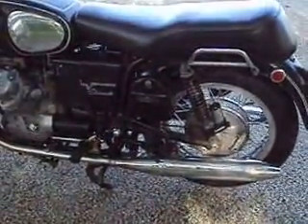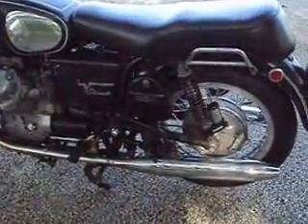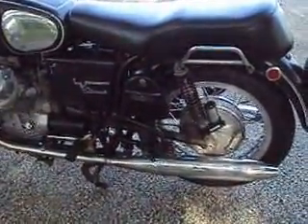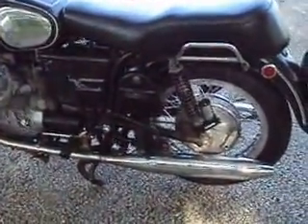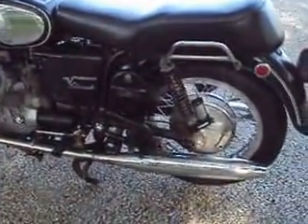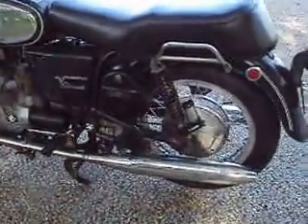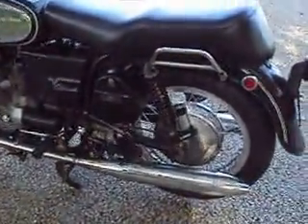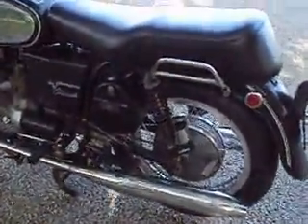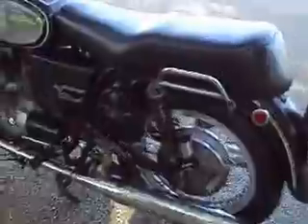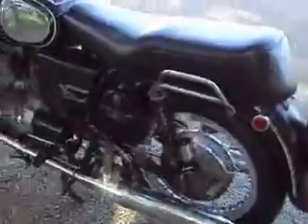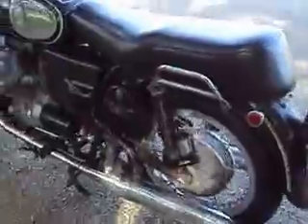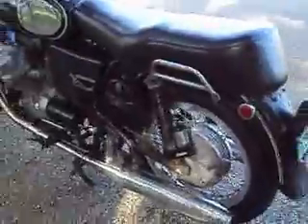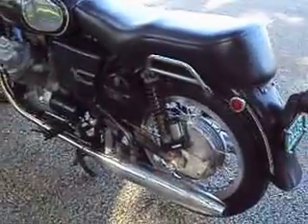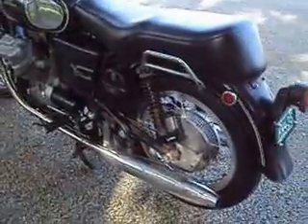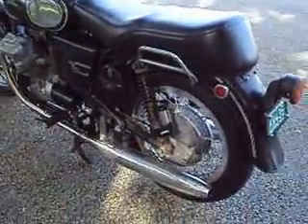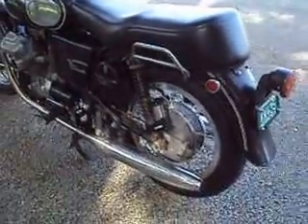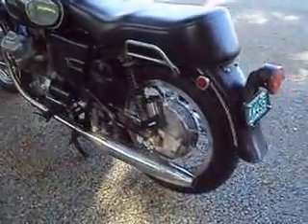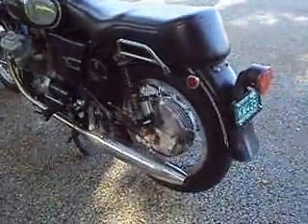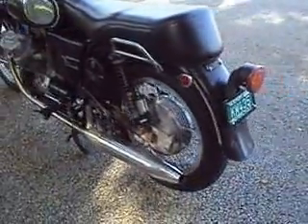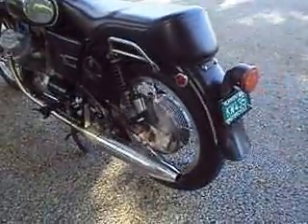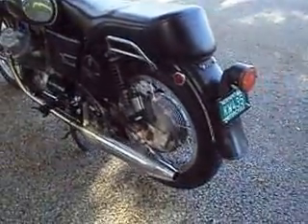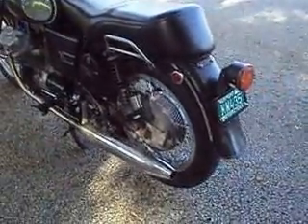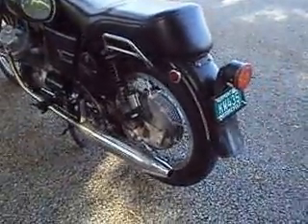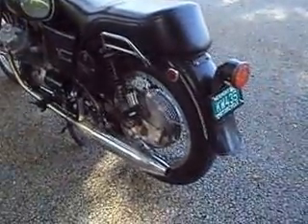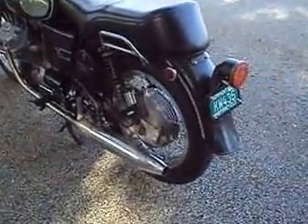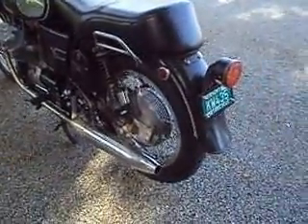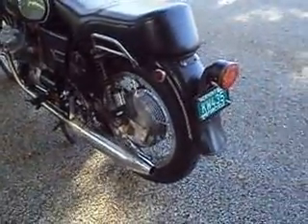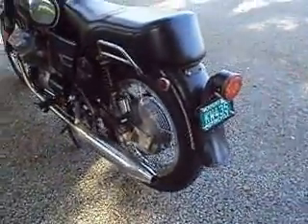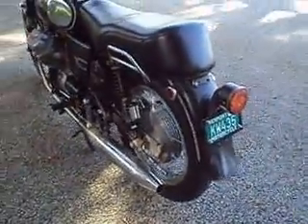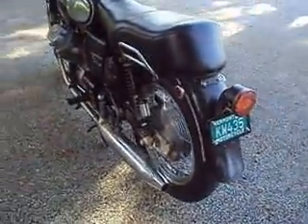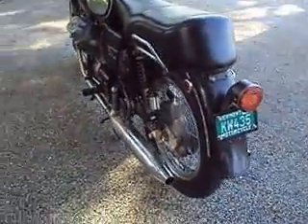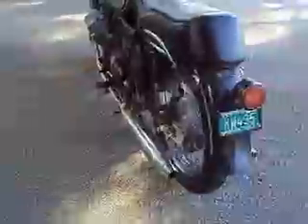Starts pretty damn easy — actually, it starts excellent. Doesn't smoke. Doesn't leak. It's a good old Guzzi.